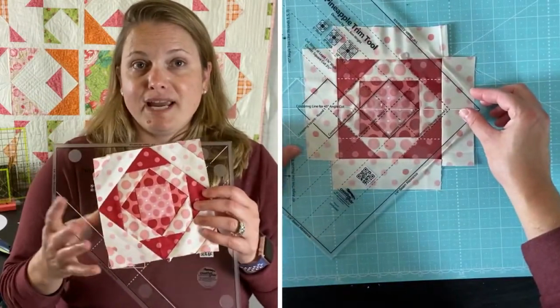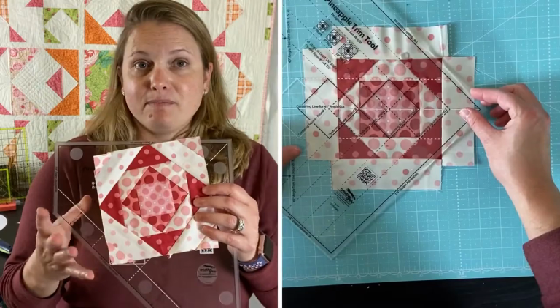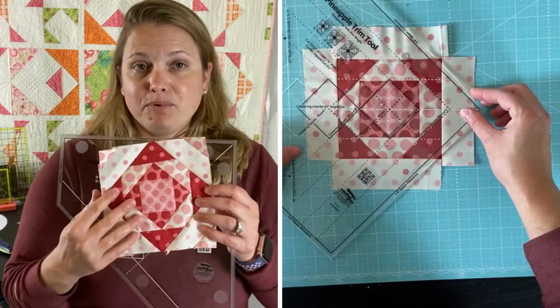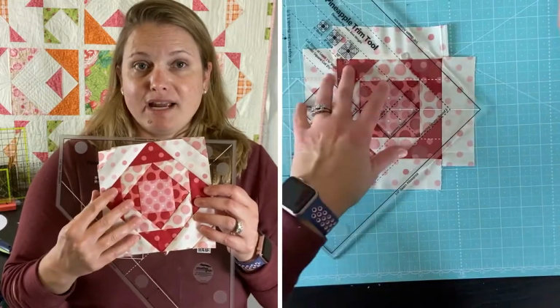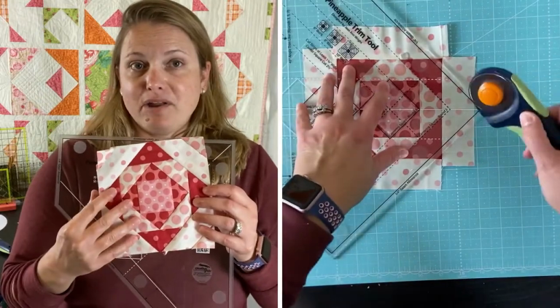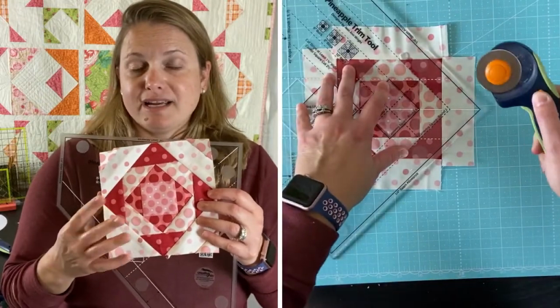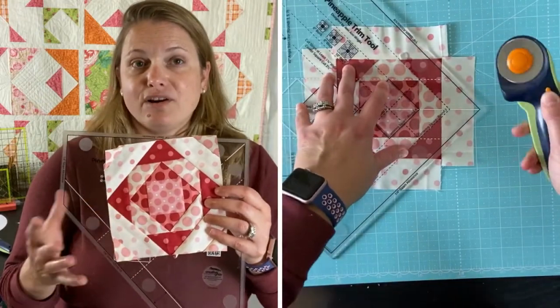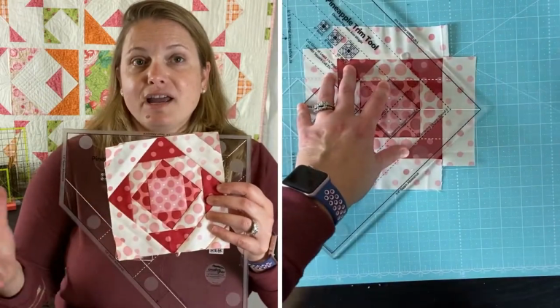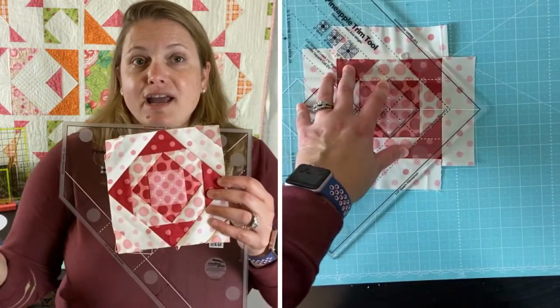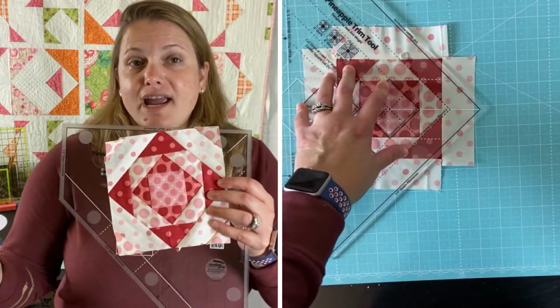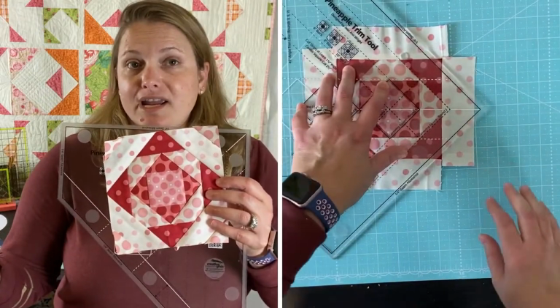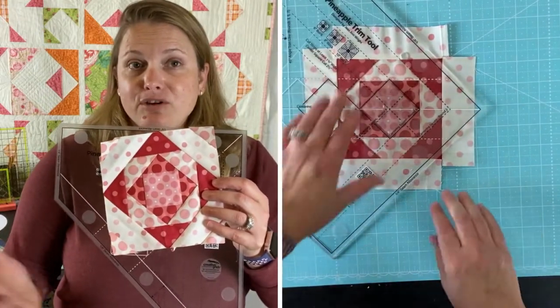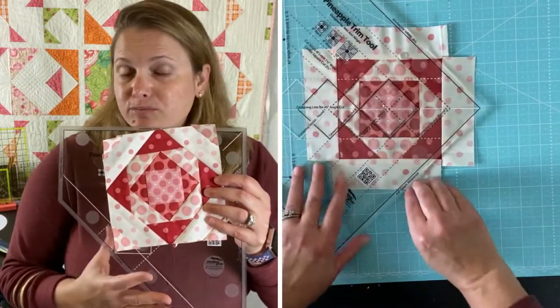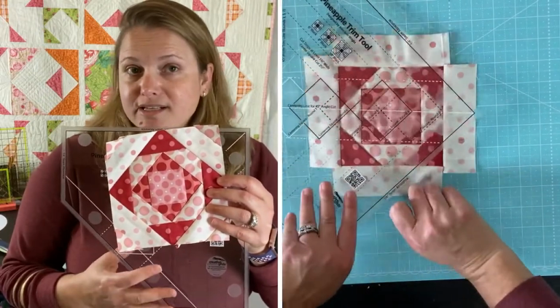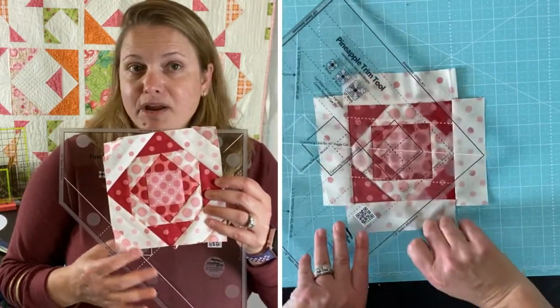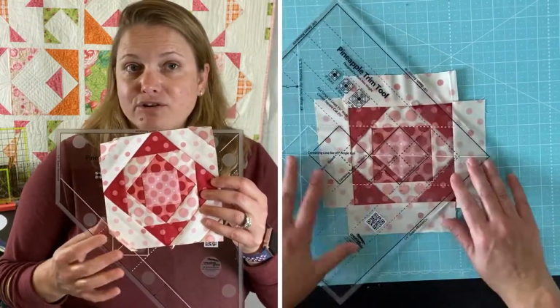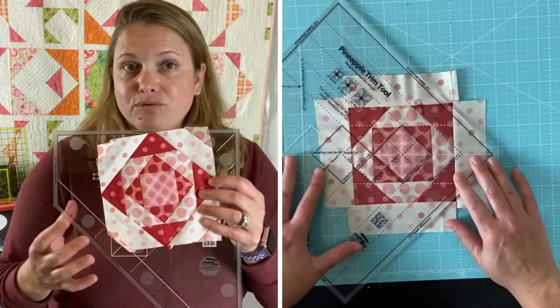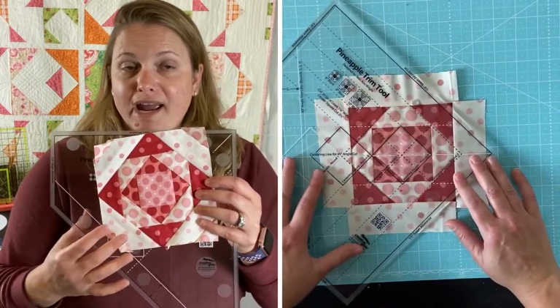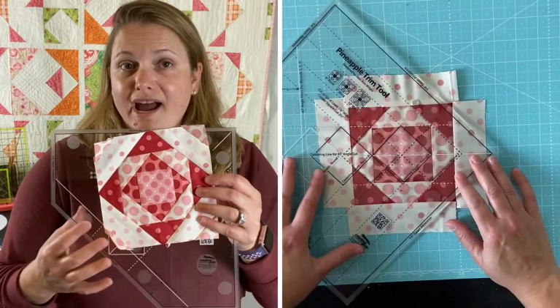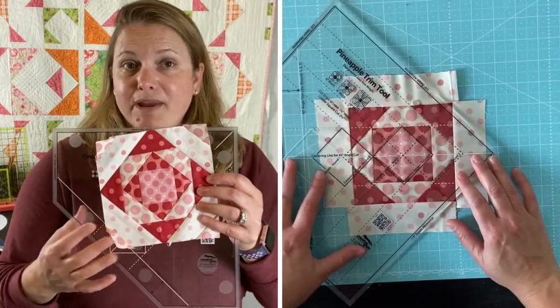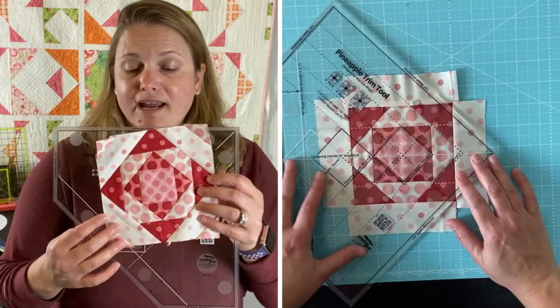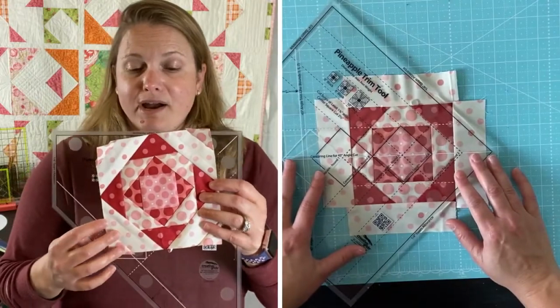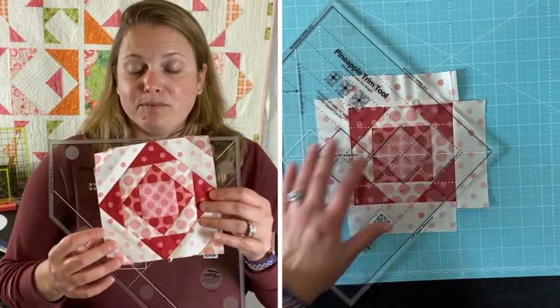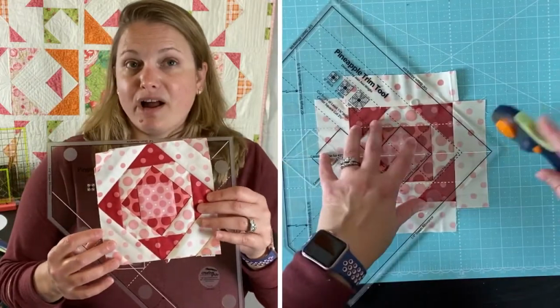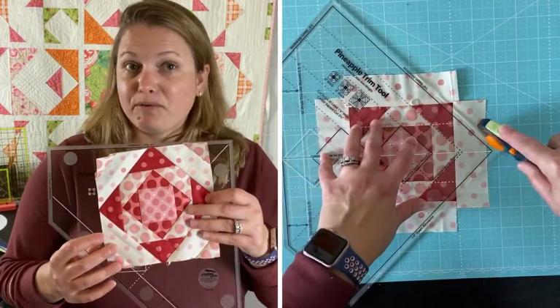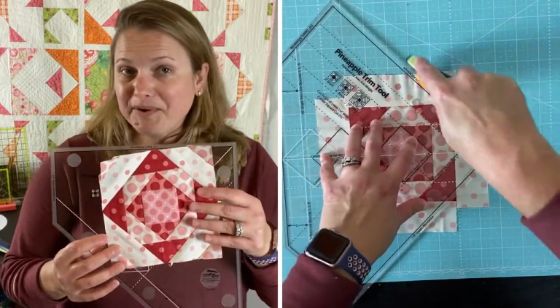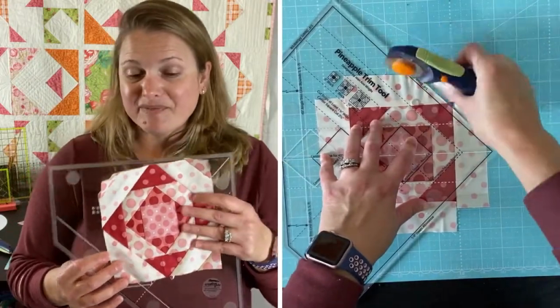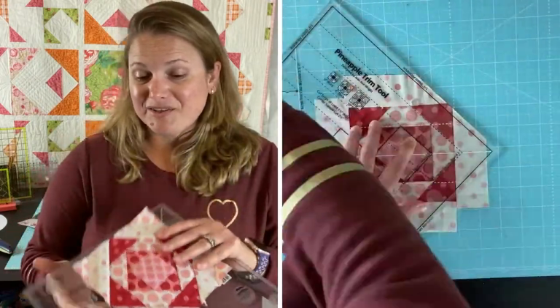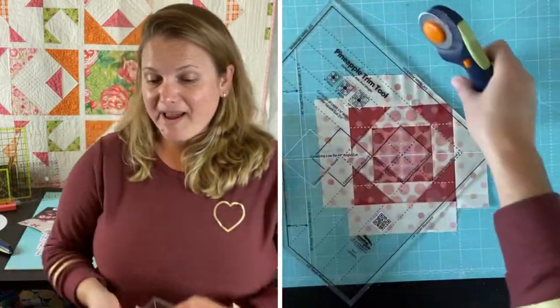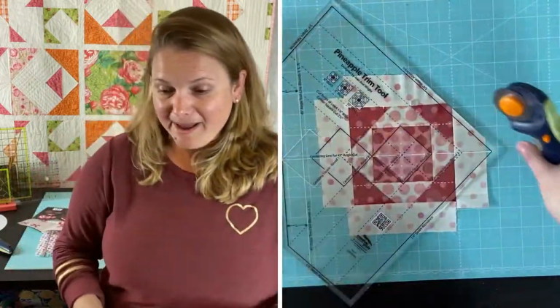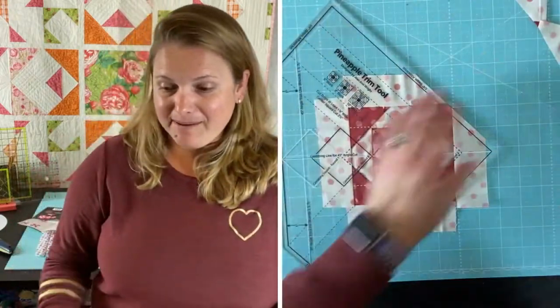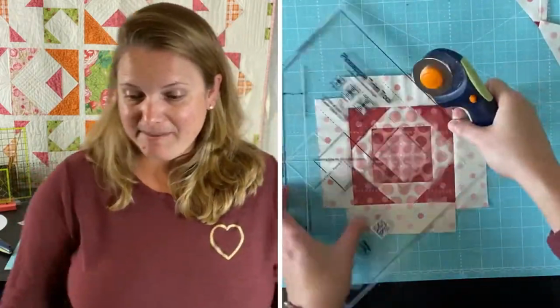It made putting a block together a huge breeze compared to the way I made a pineapple block before, so I'm very happy with it.